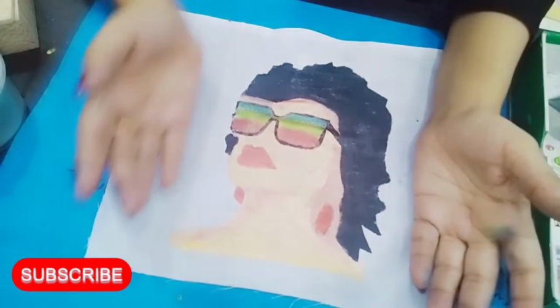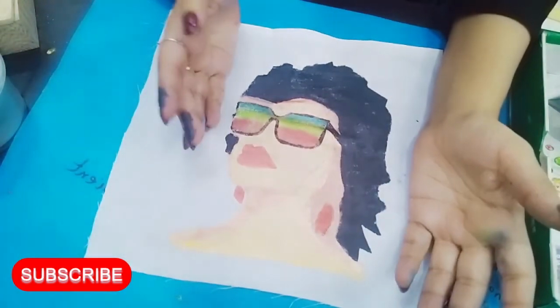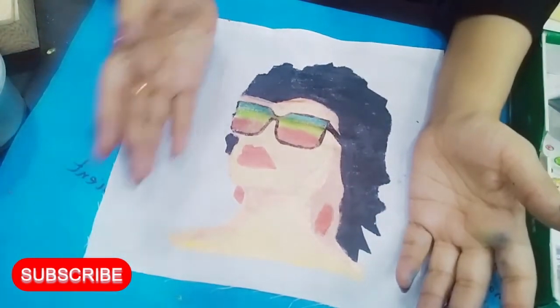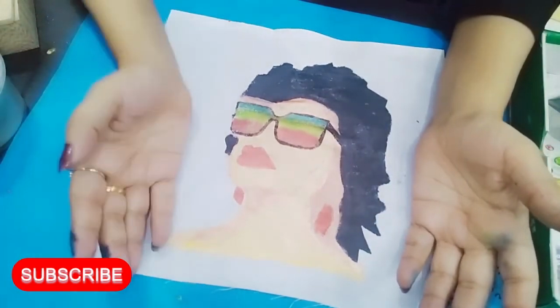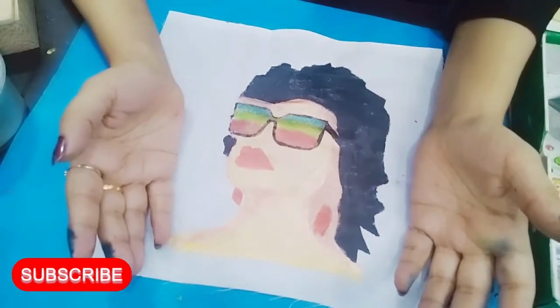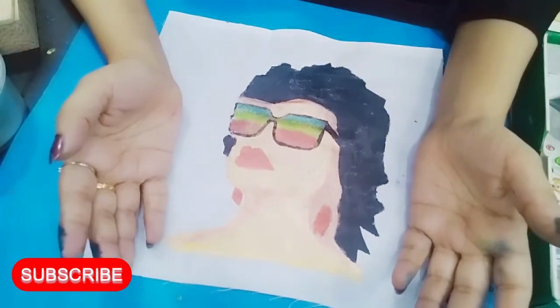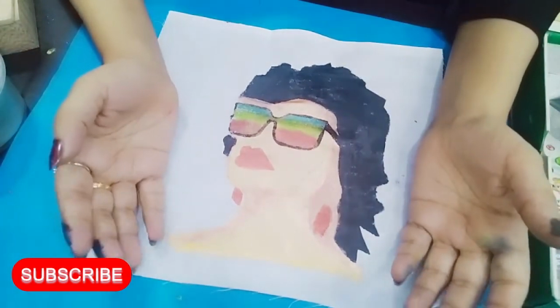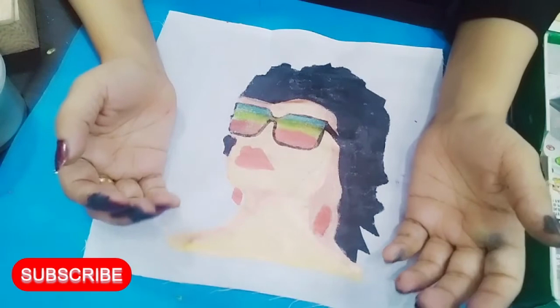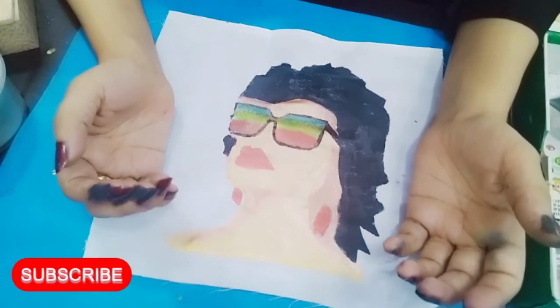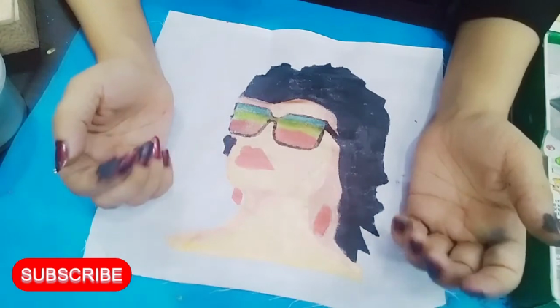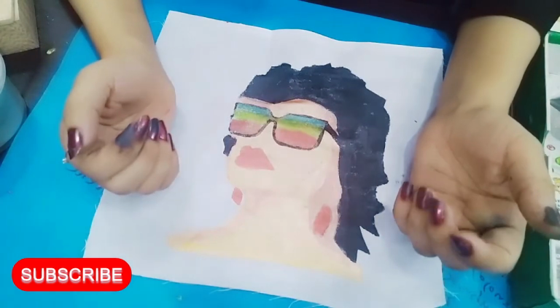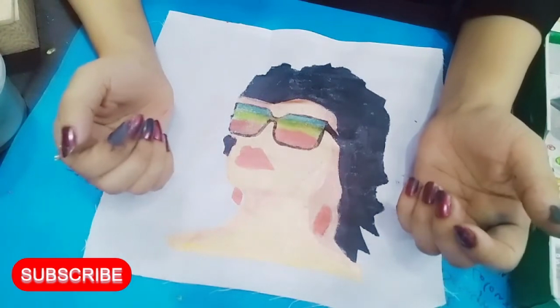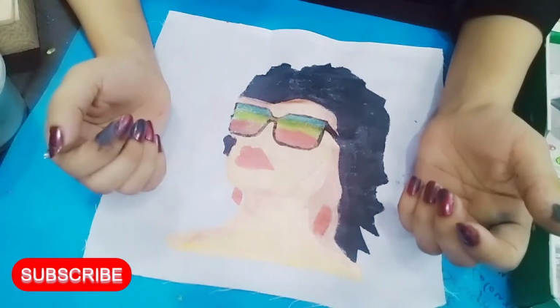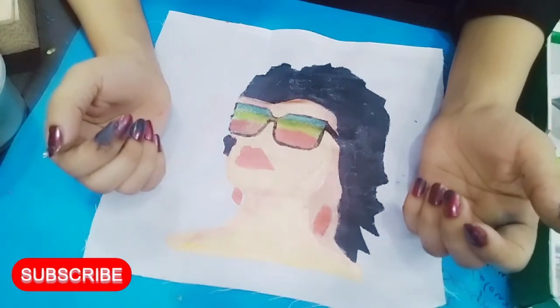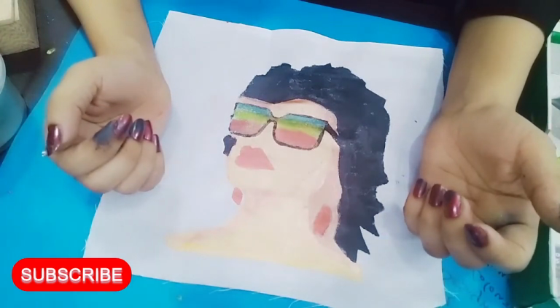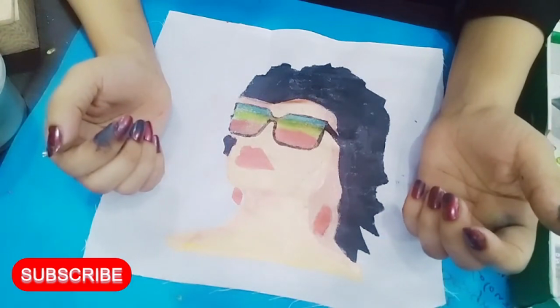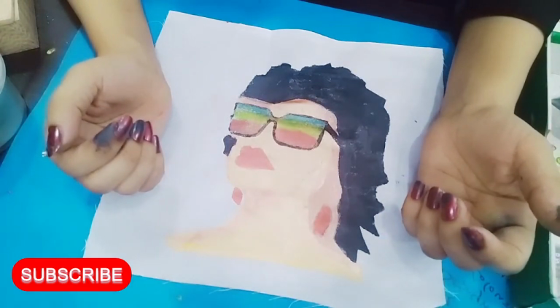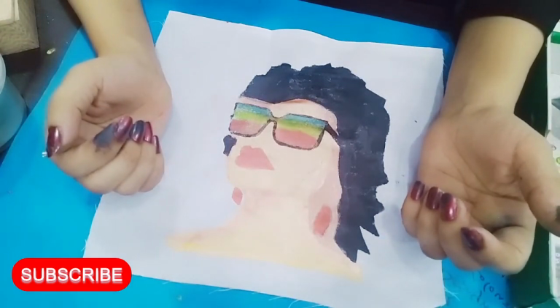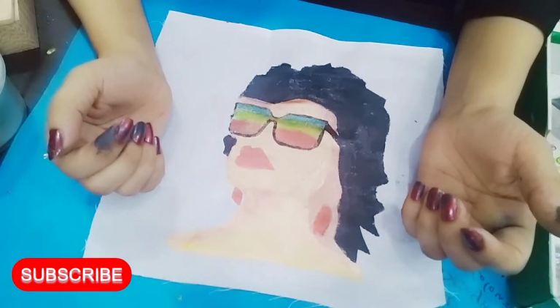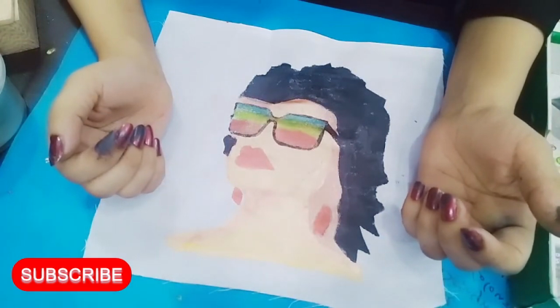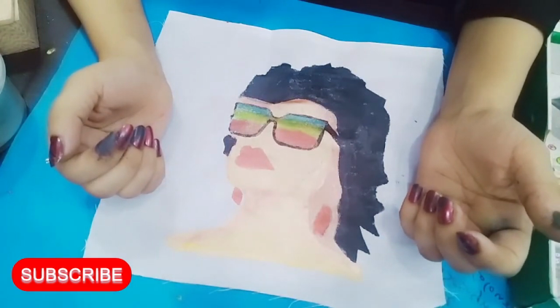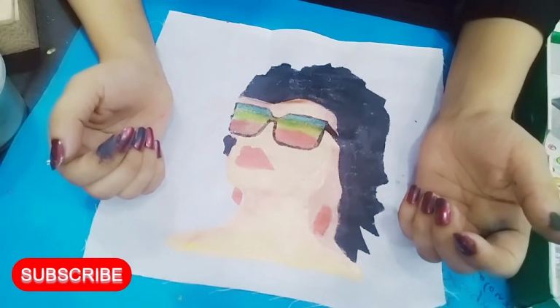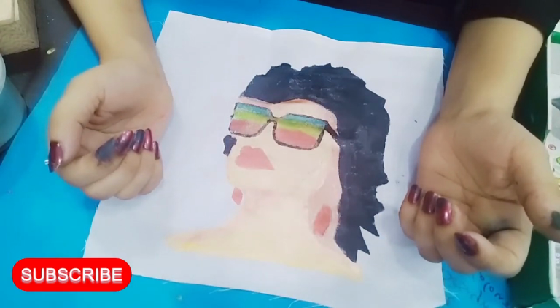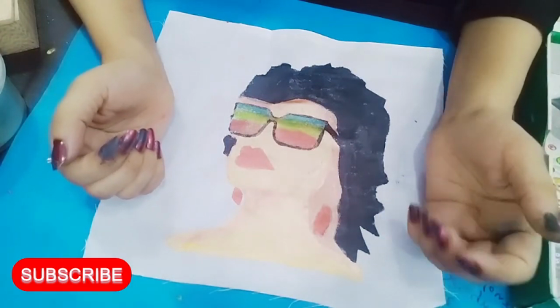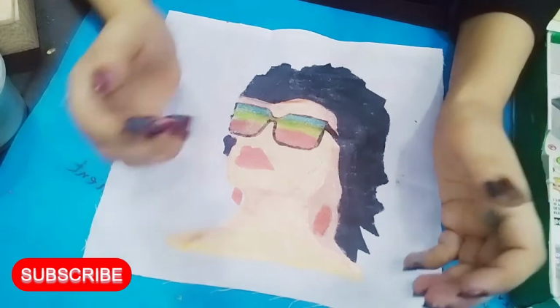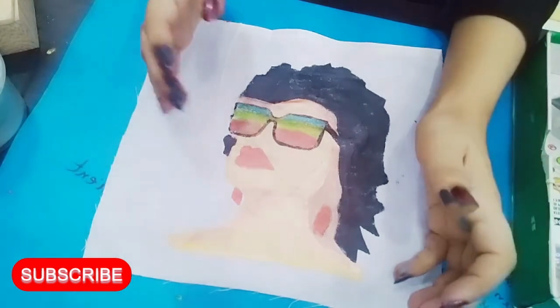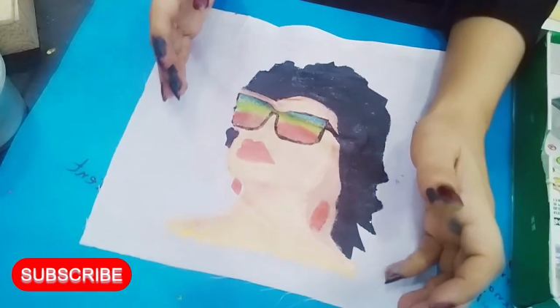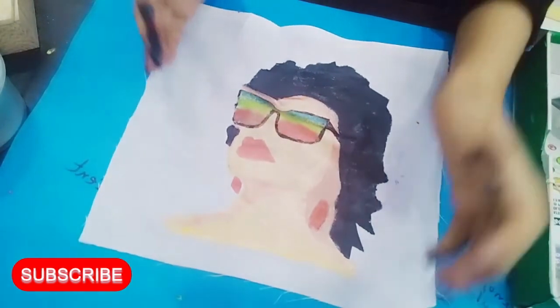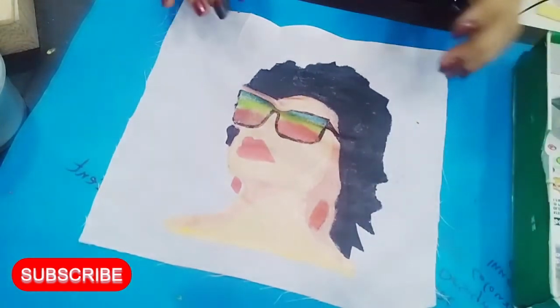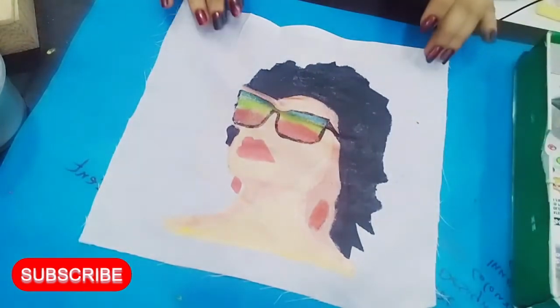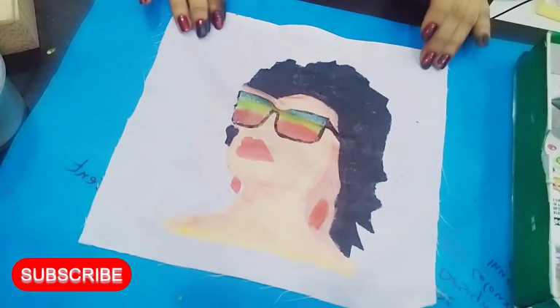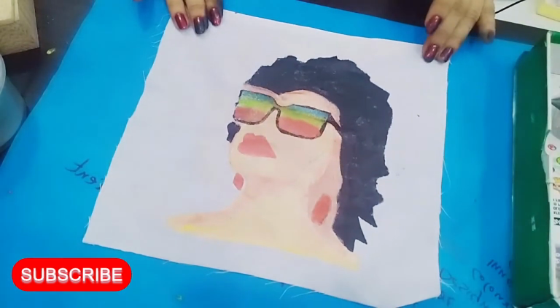I have made a cut-out, and I have designed a cushion with it. I have made a painting, and I will tell you how it looks like.